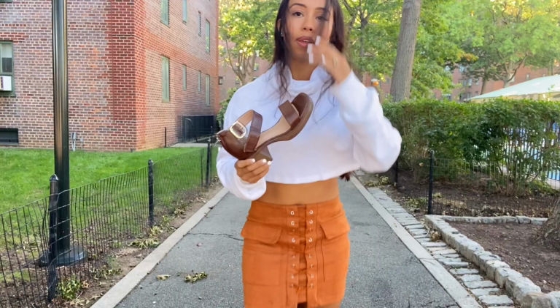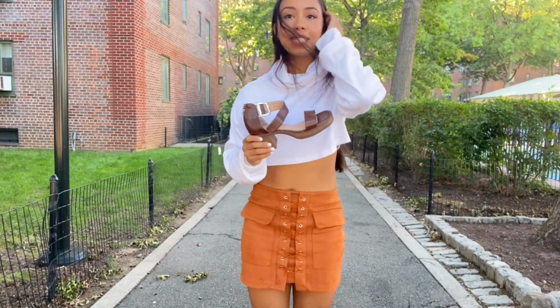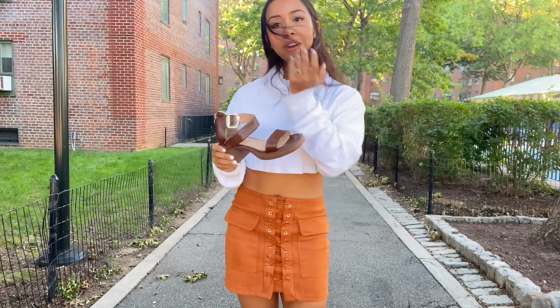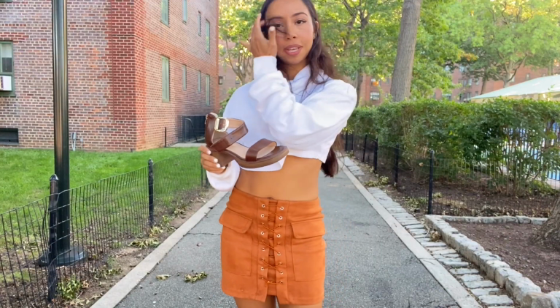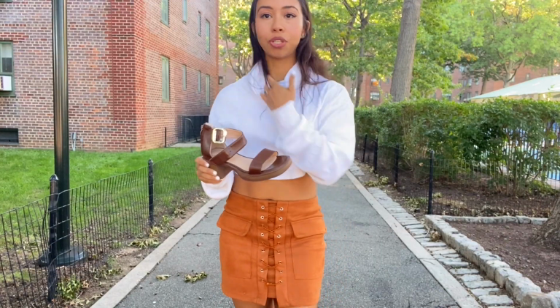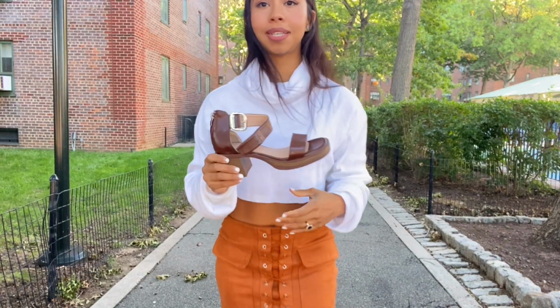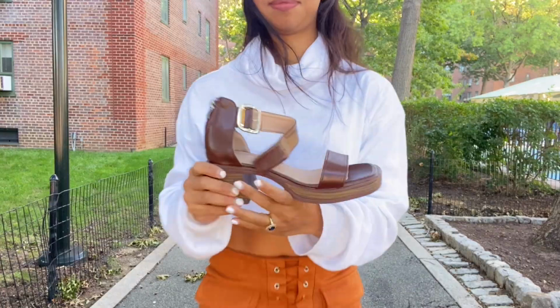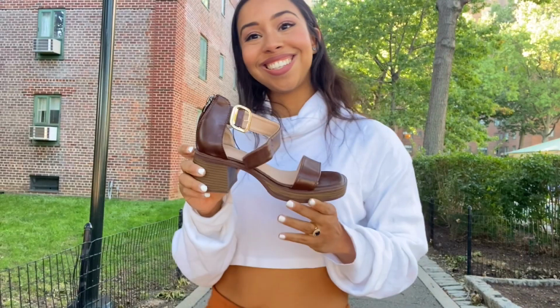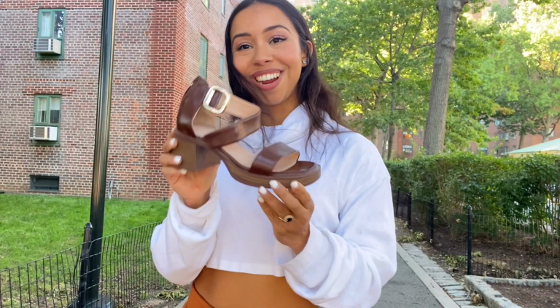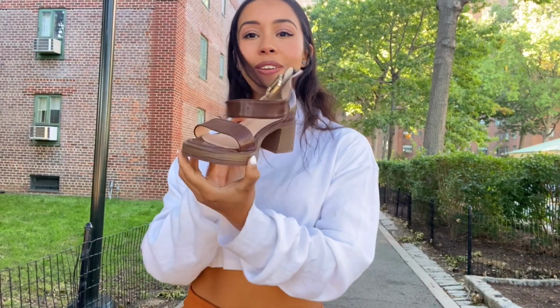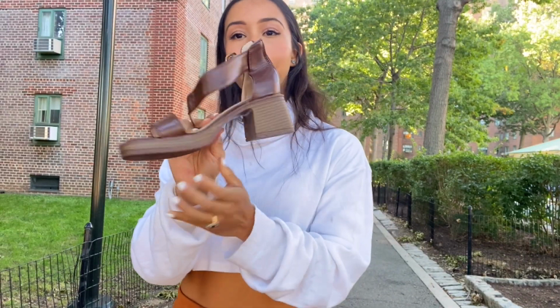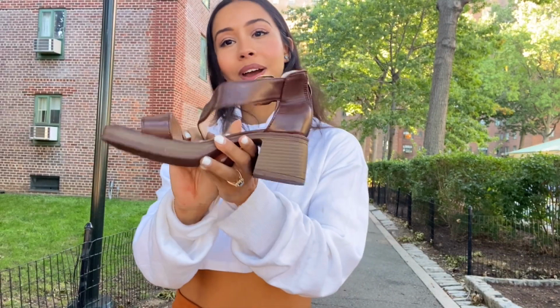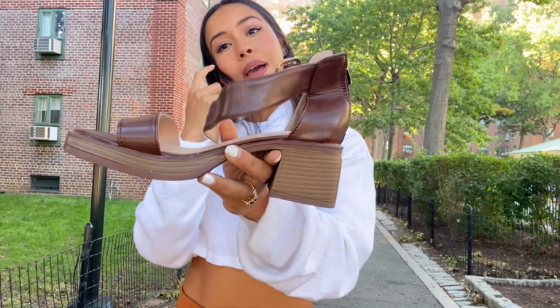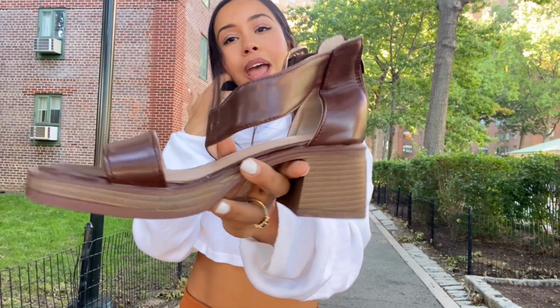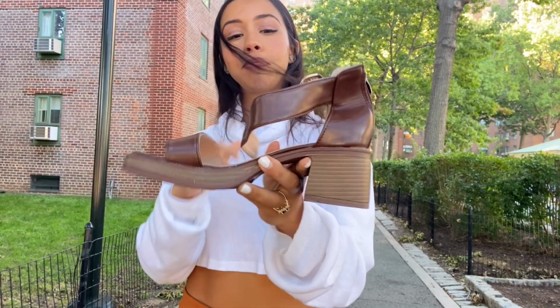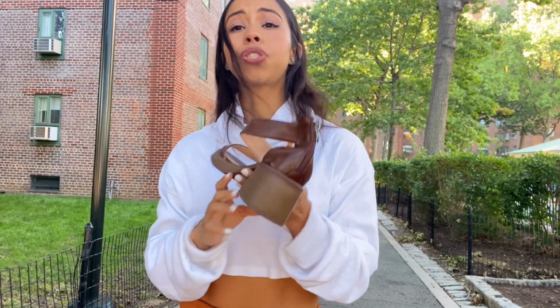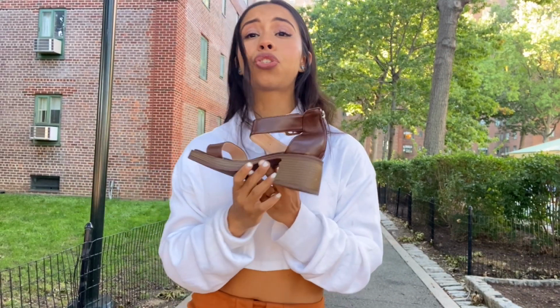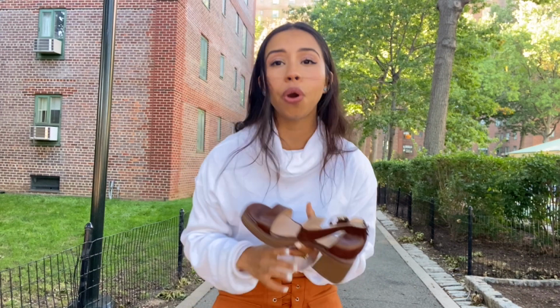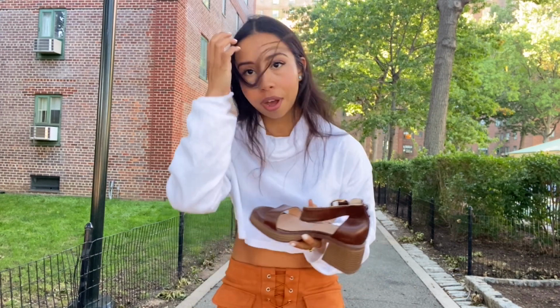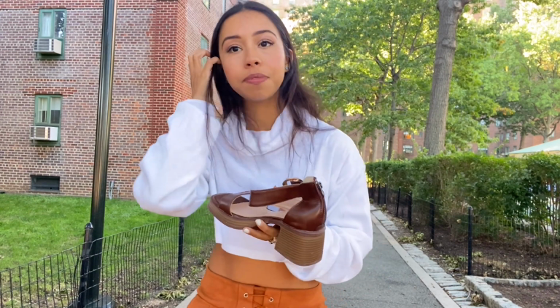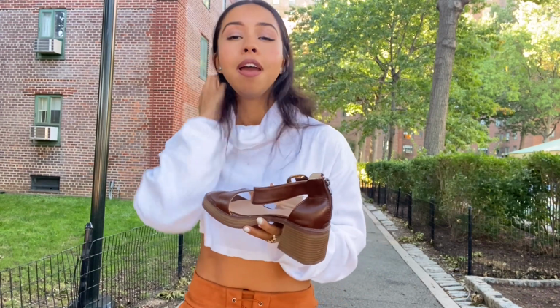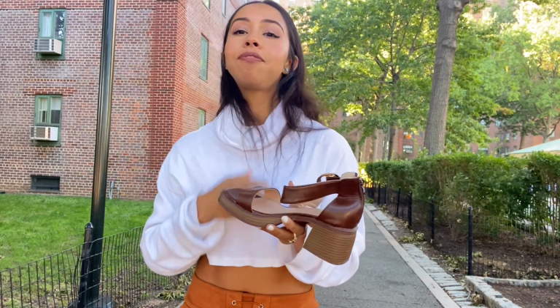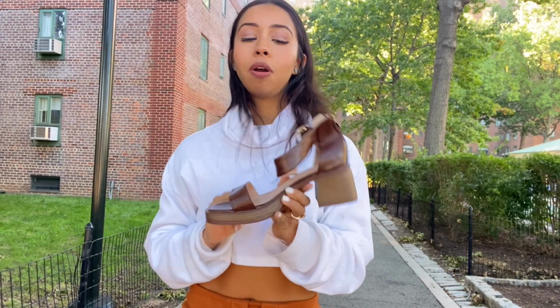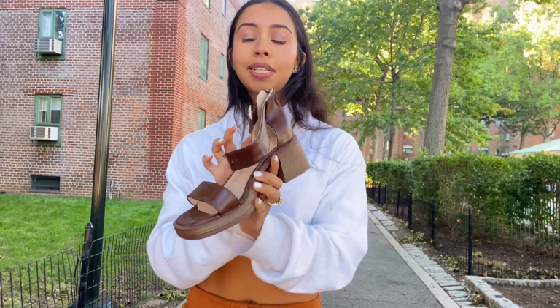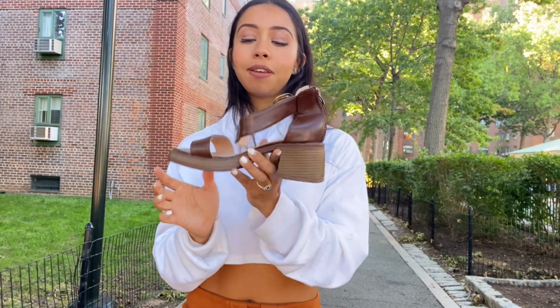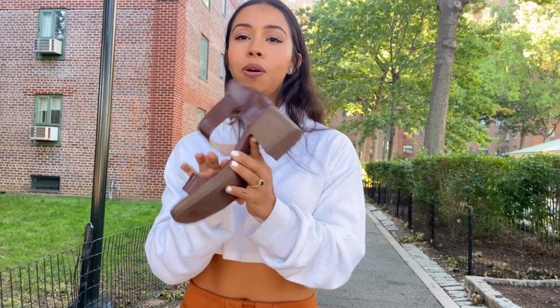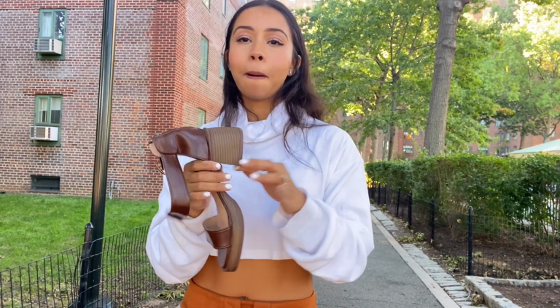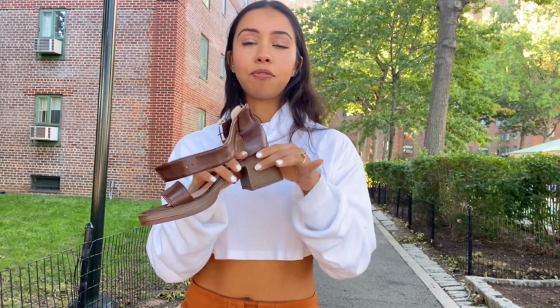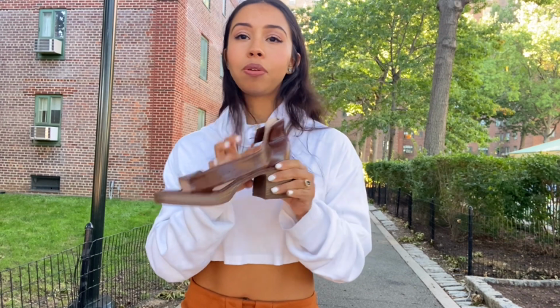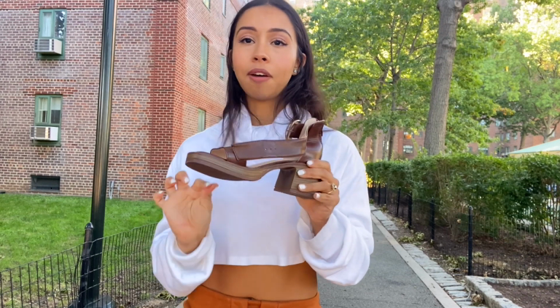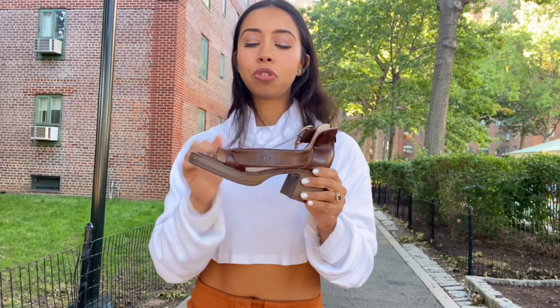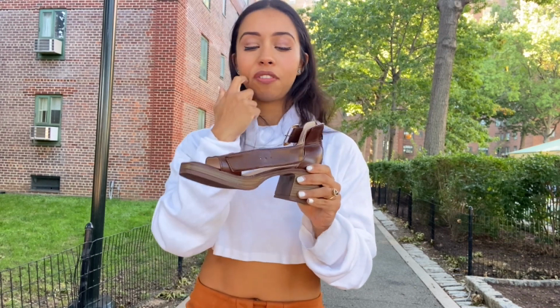The second pair of shoes I have to show you guys is this really cute brown platform shoes. They are so comfortable. Every girl needs a cute platform shoe that is comfortable to go everywhere.